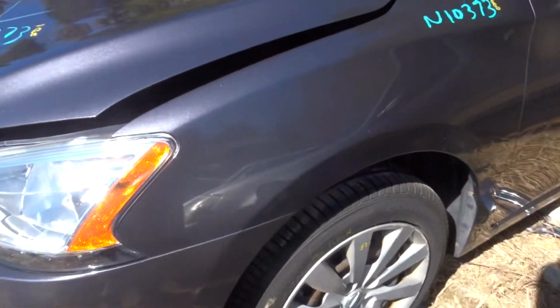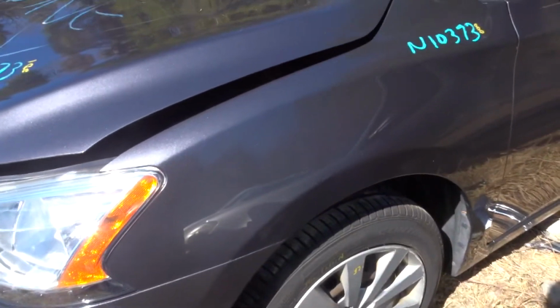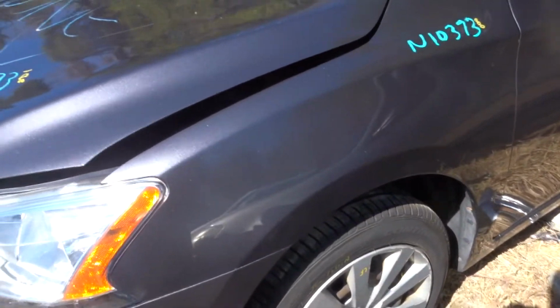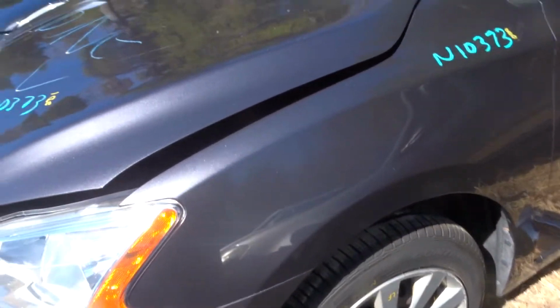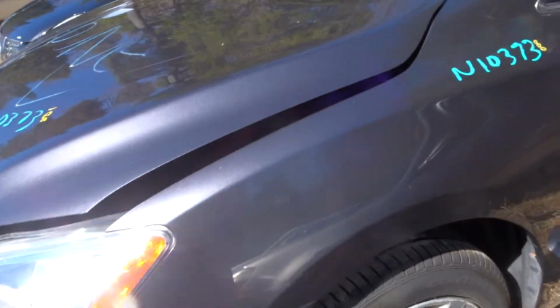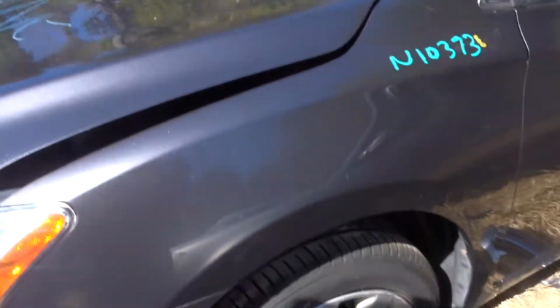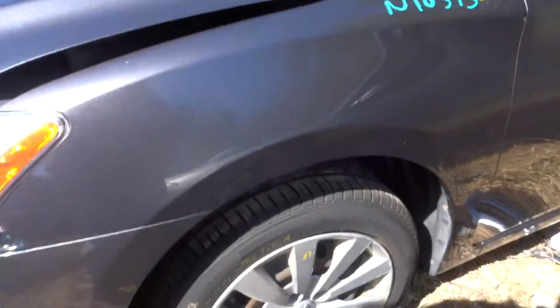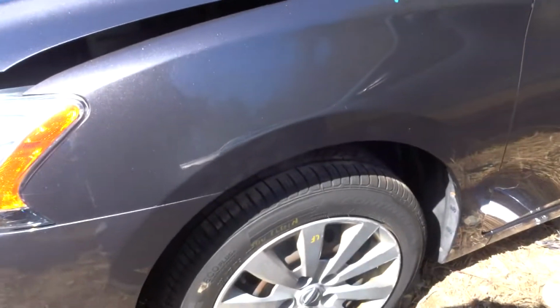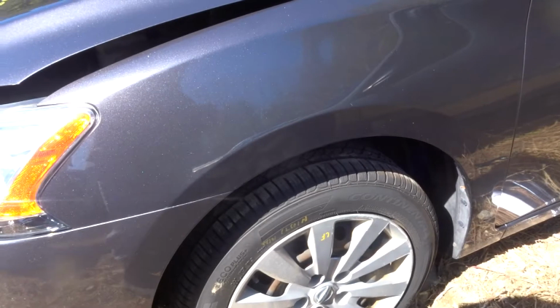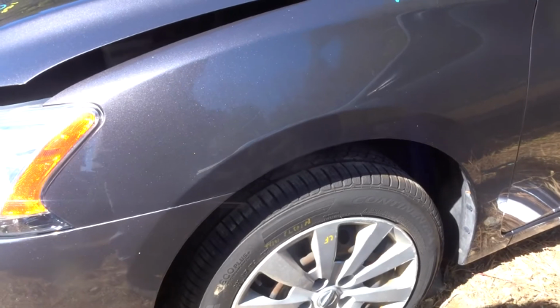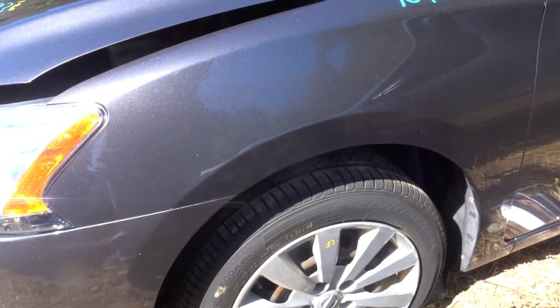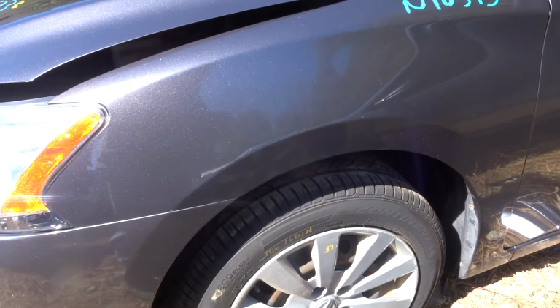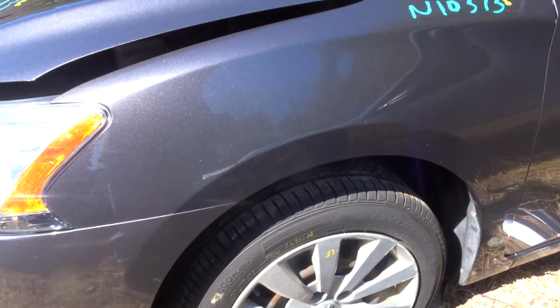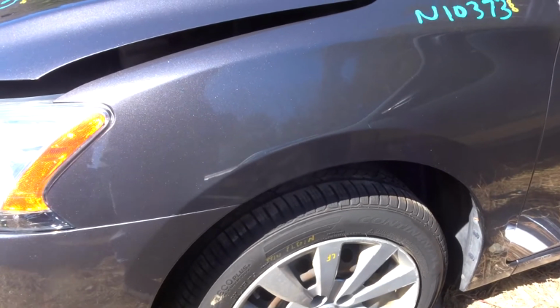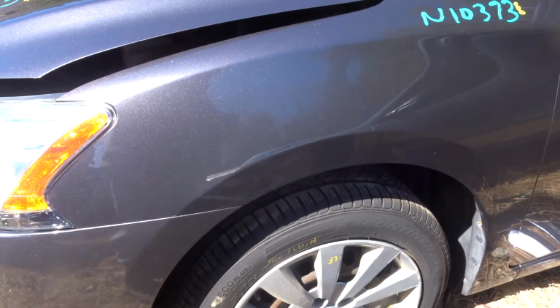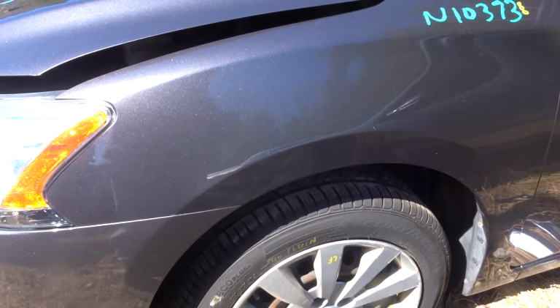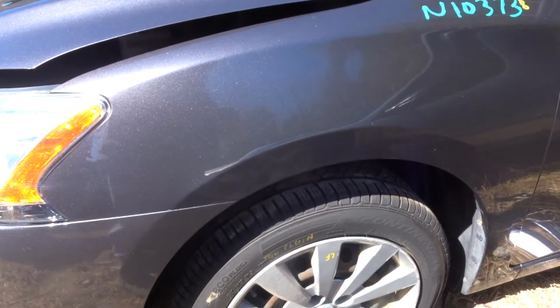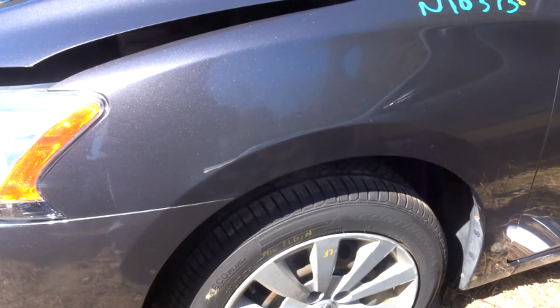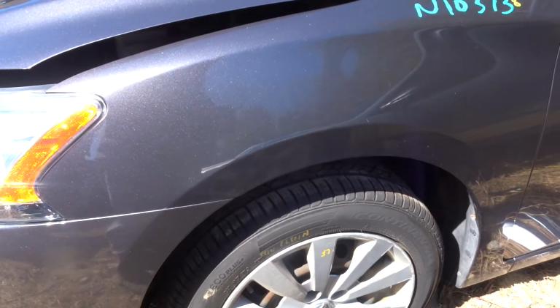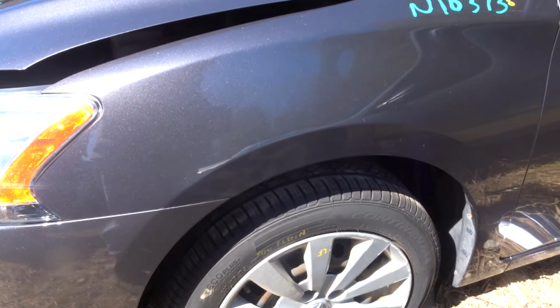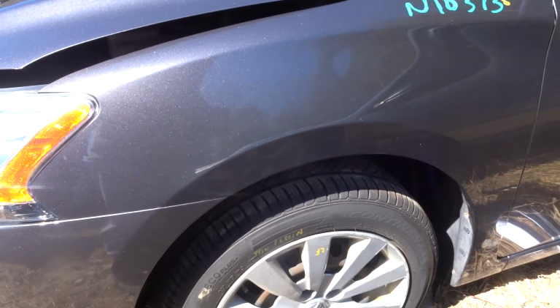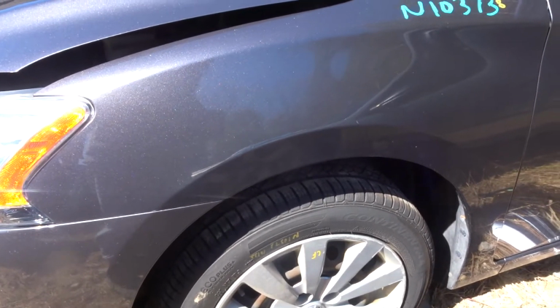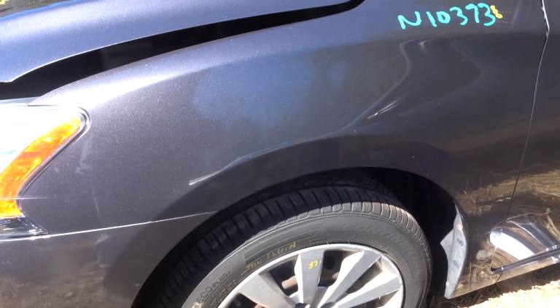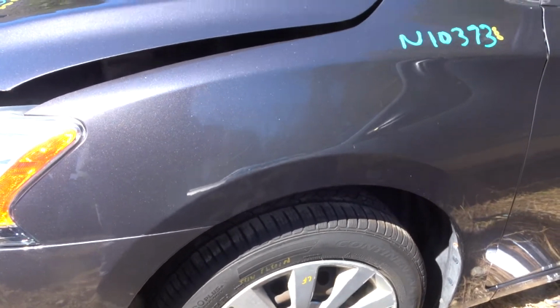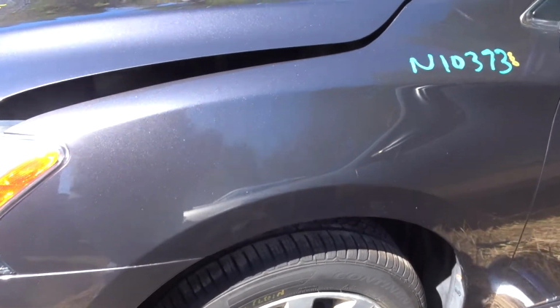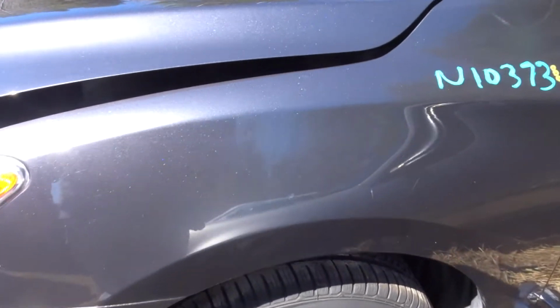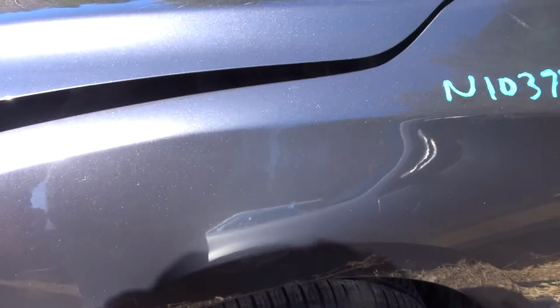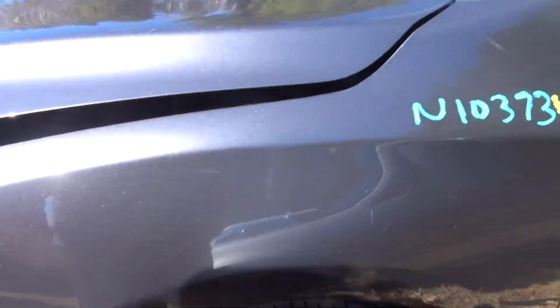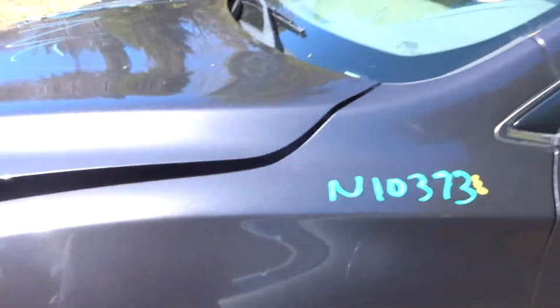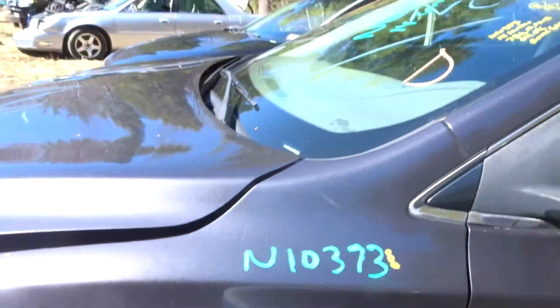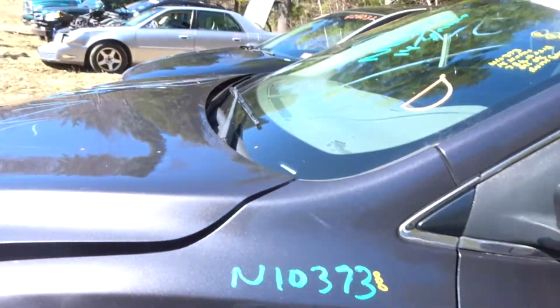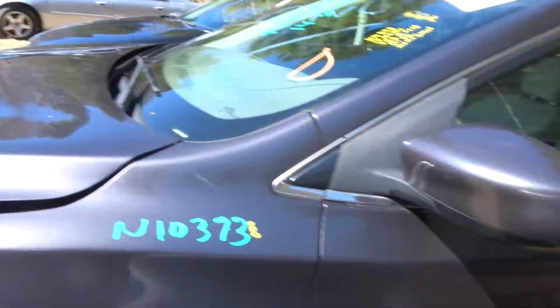Left front suspension complete. Got three nice Continental Pro Contact Eco Plus tires — all at 10/32nds. Only got three; one's a mismatch.